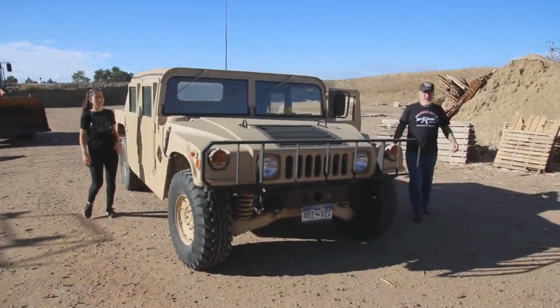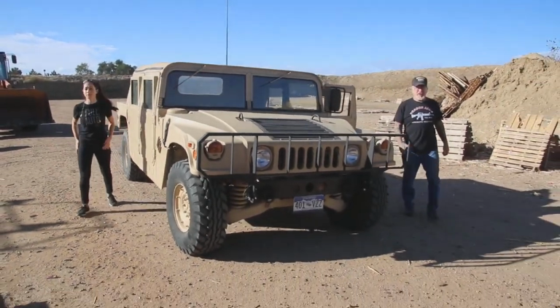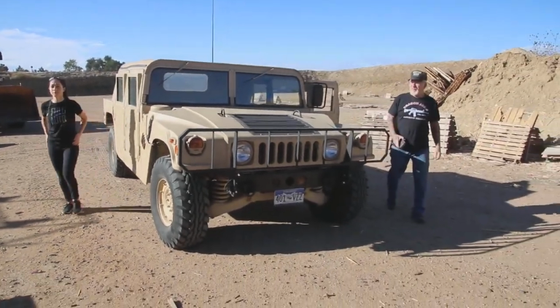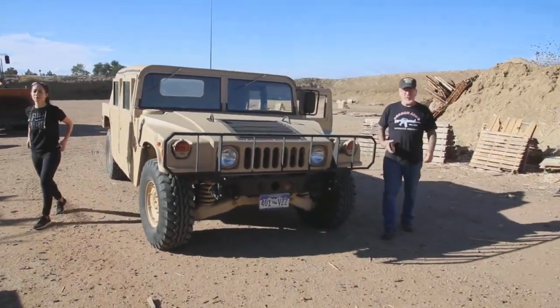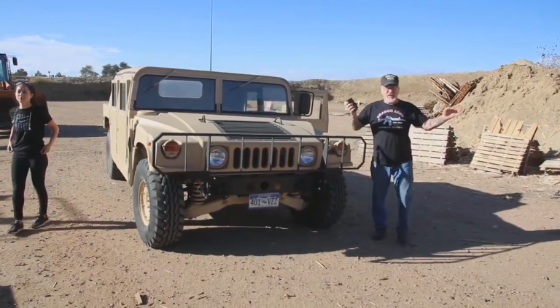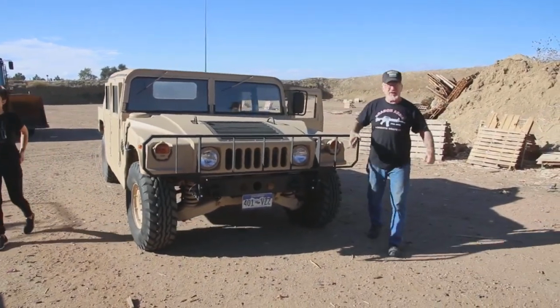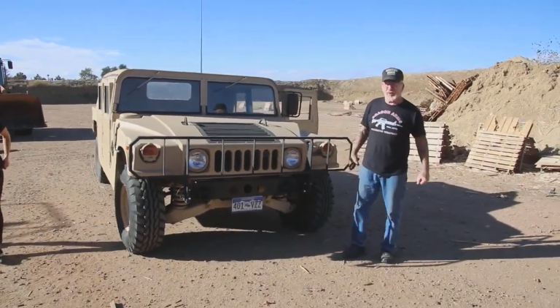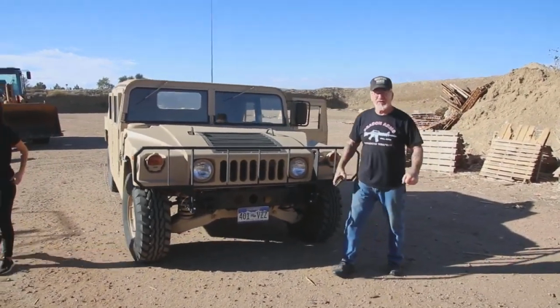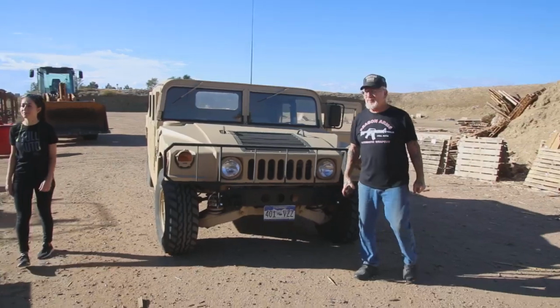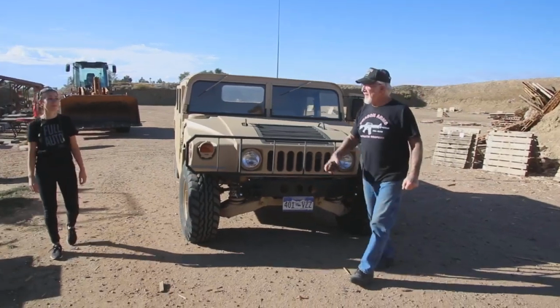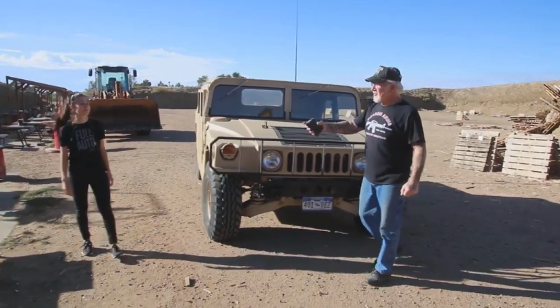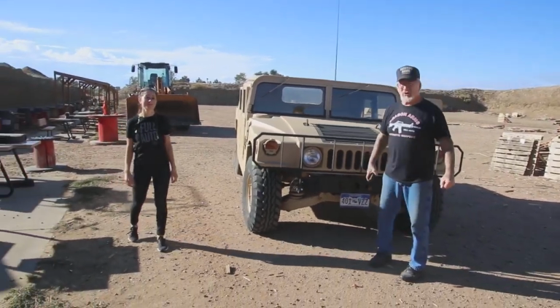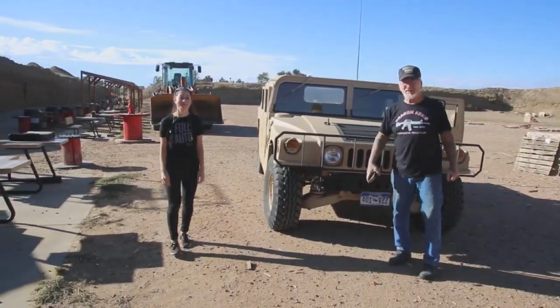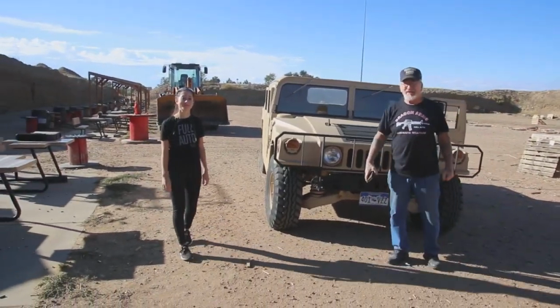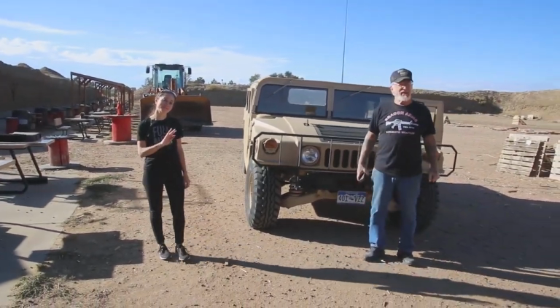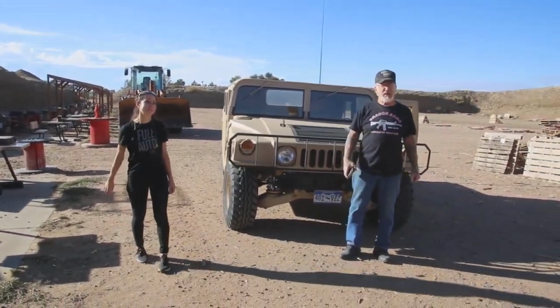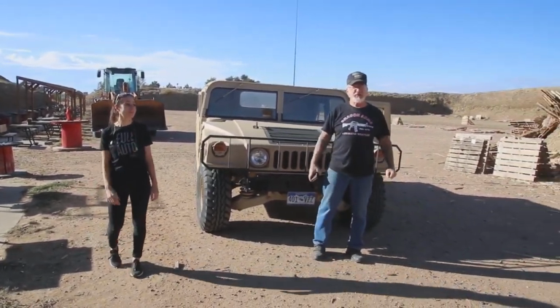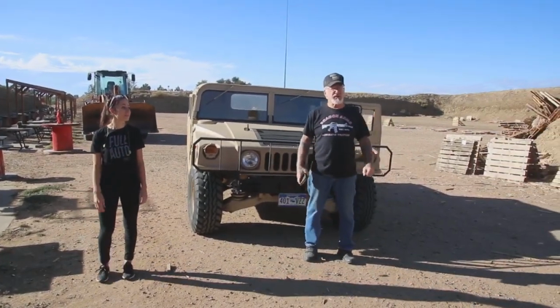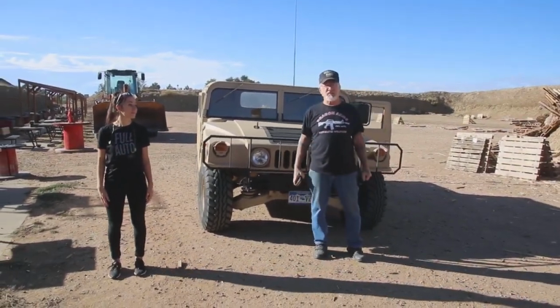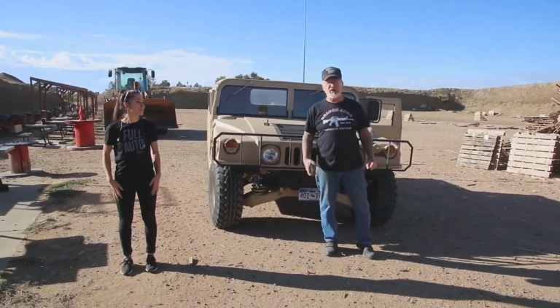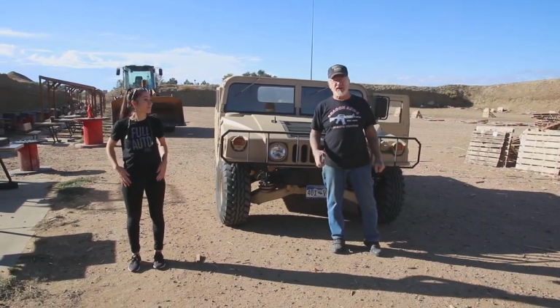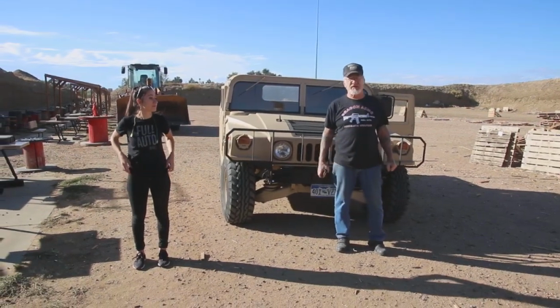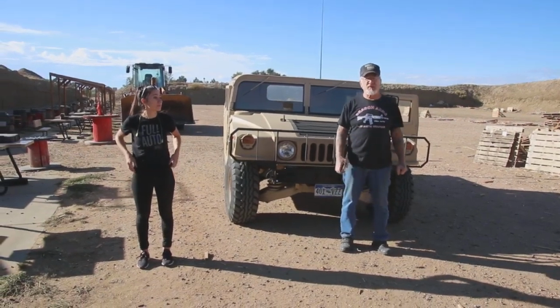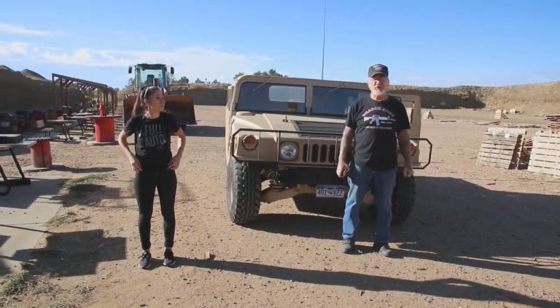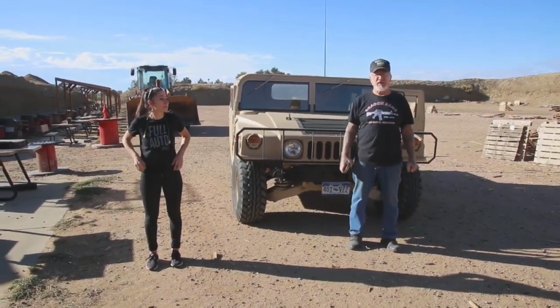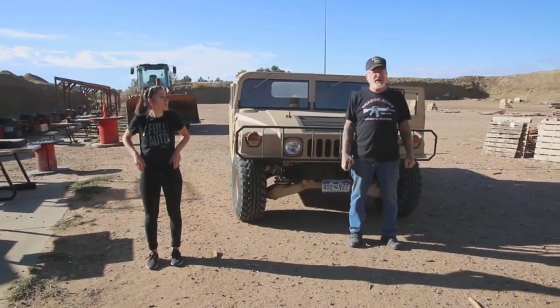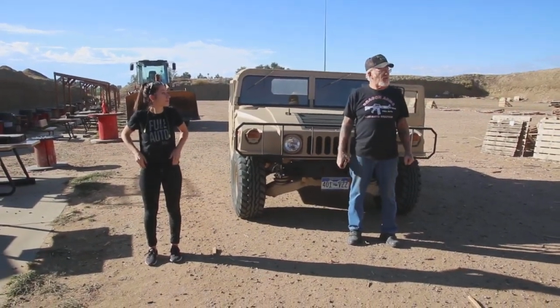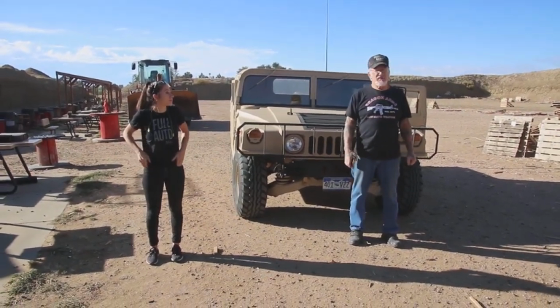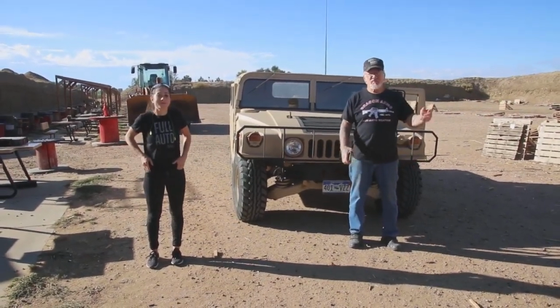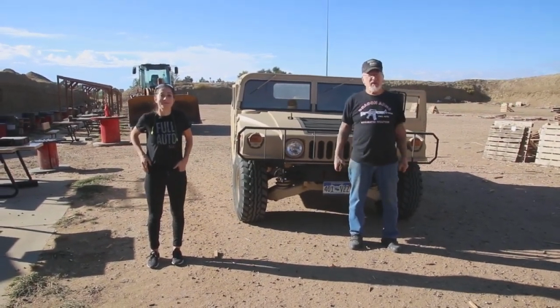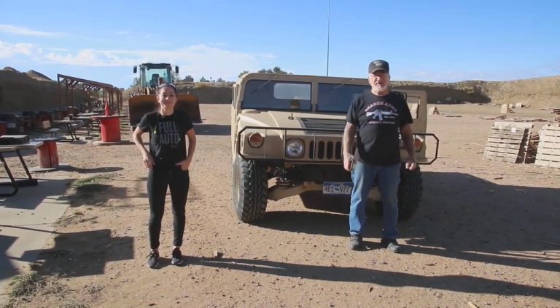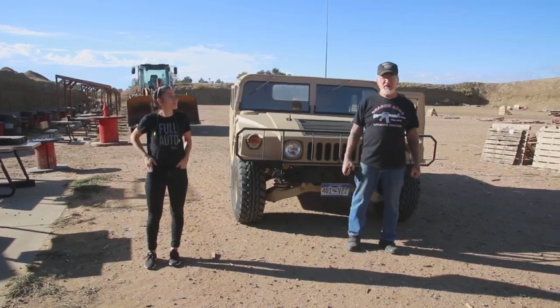How you doing guys? Another beautiful day in Colorado Springs, and I'm here with my beautiful daughter Melissa, and we're going to demonstrate the machine guns that I got Tuesday. Let's get it on.